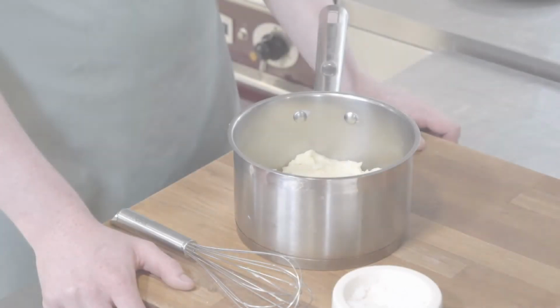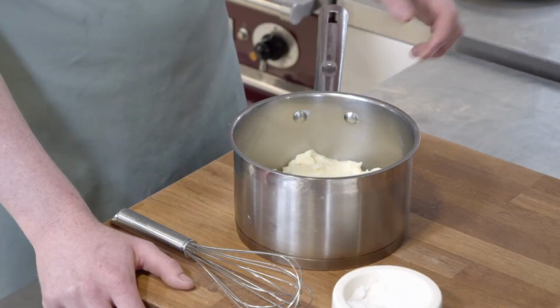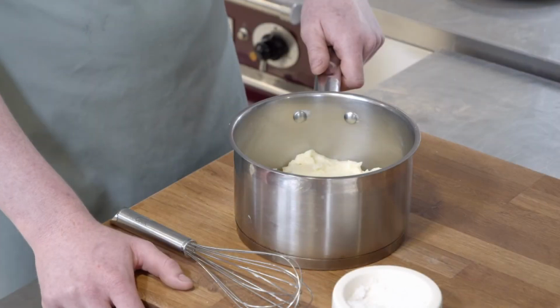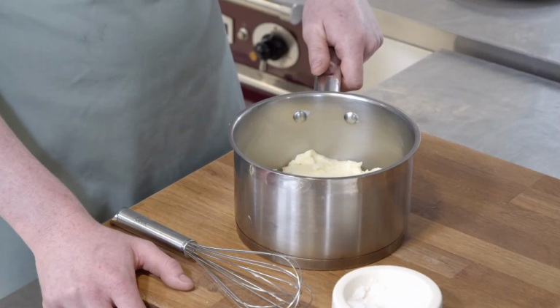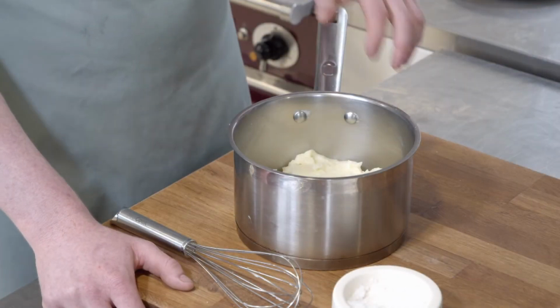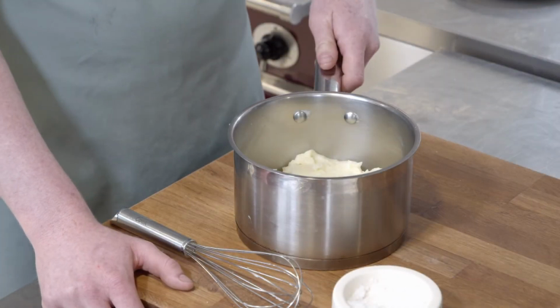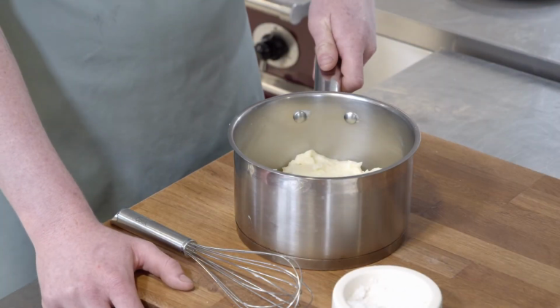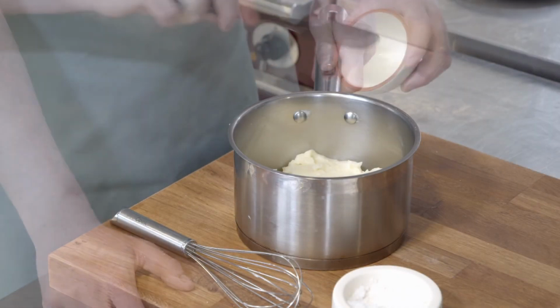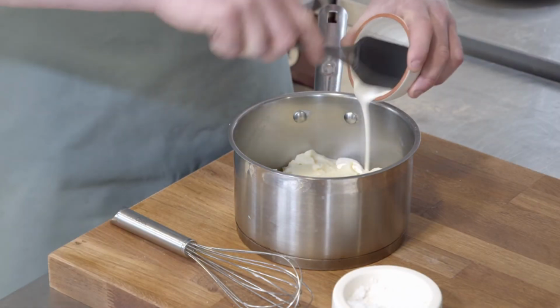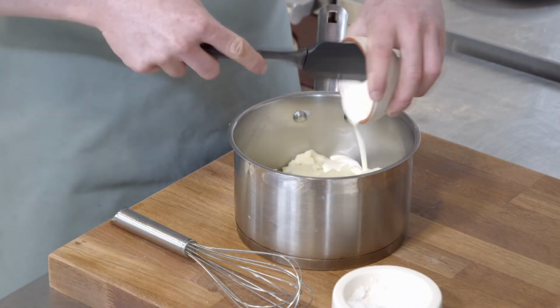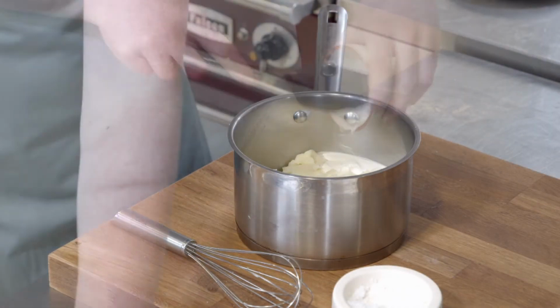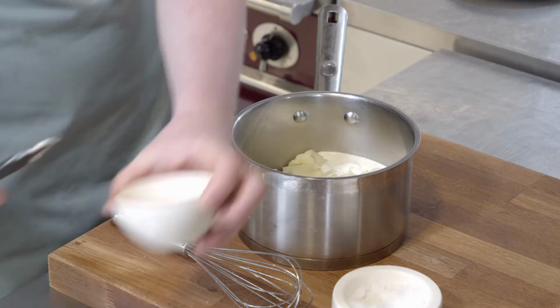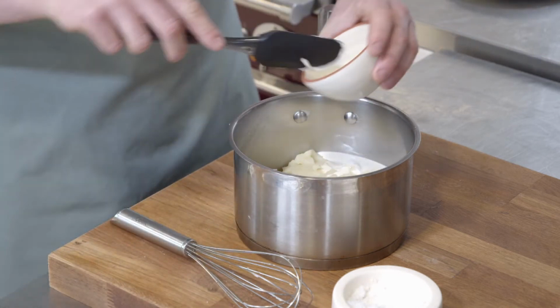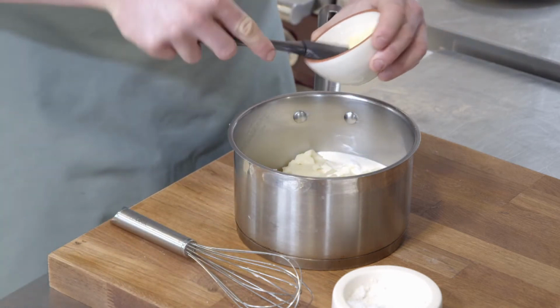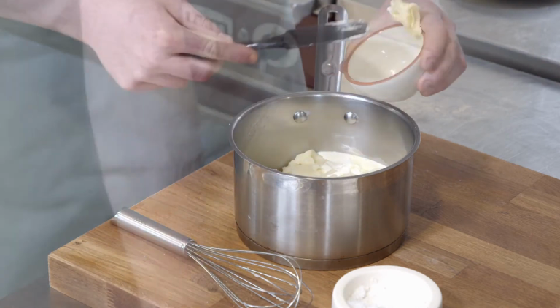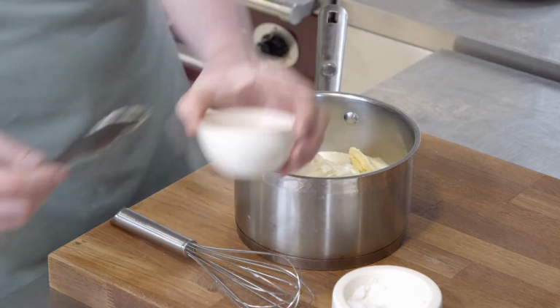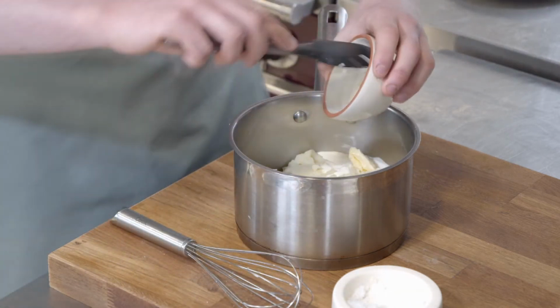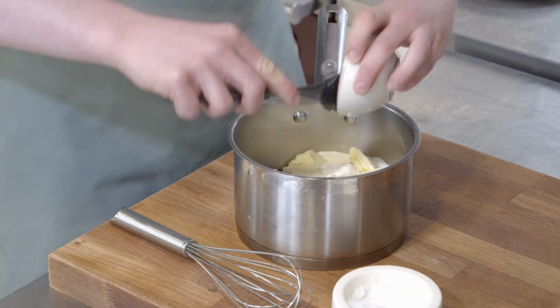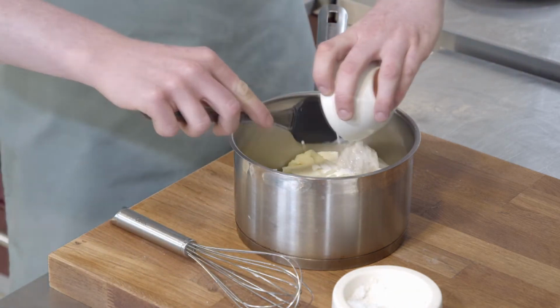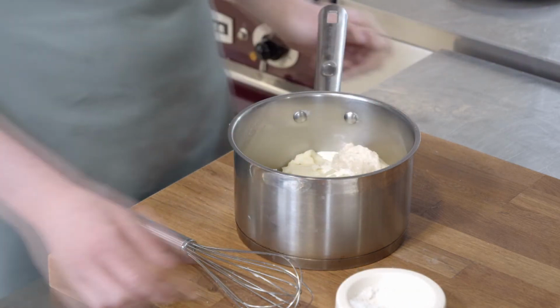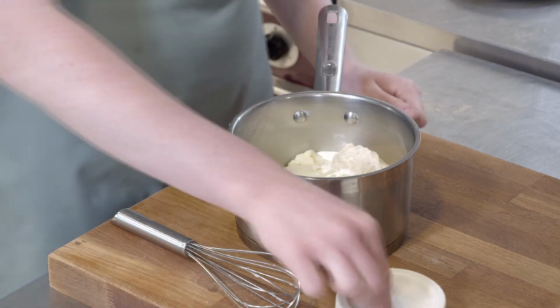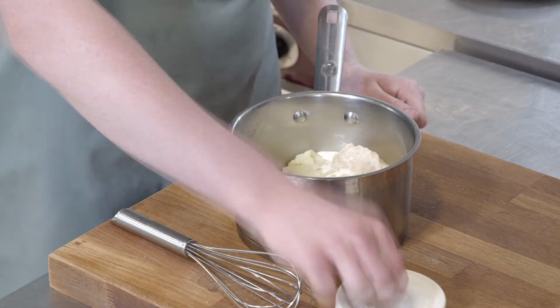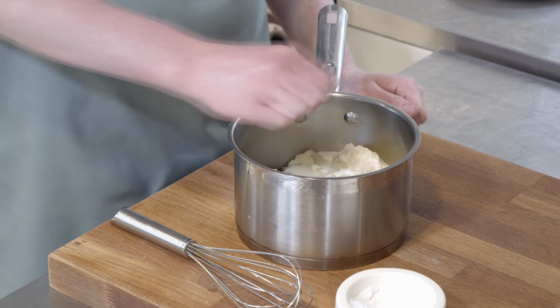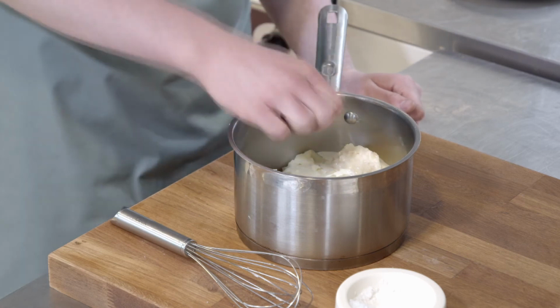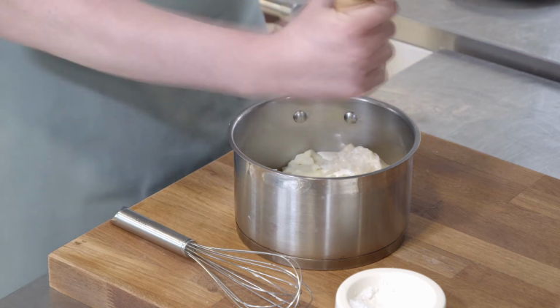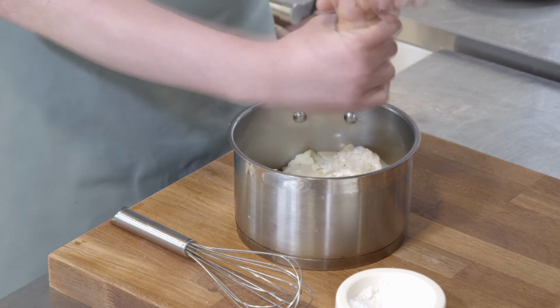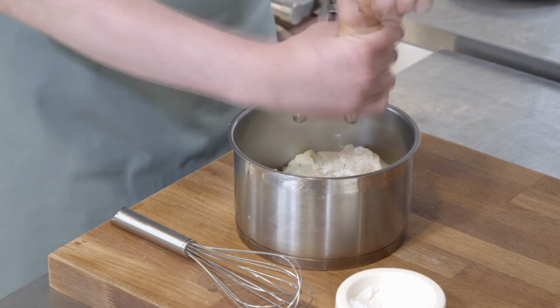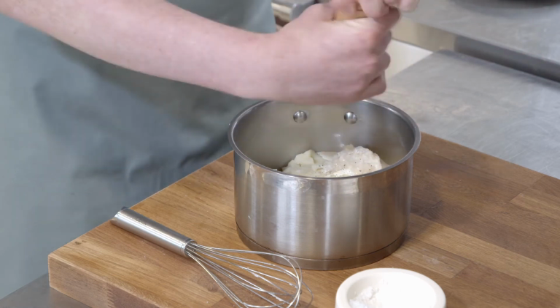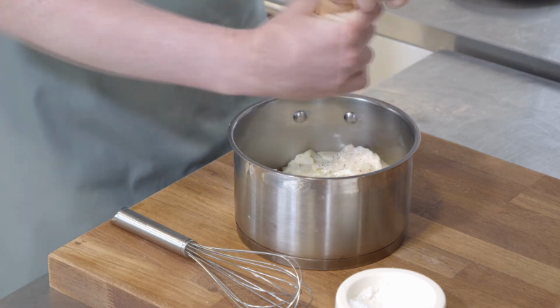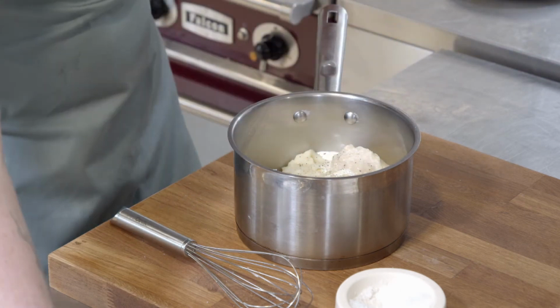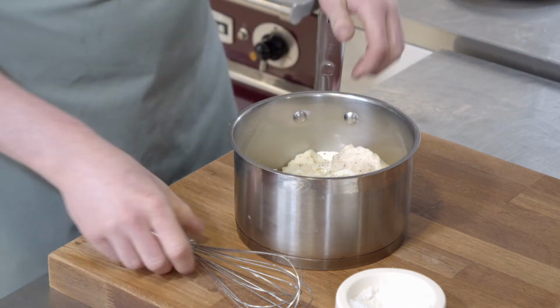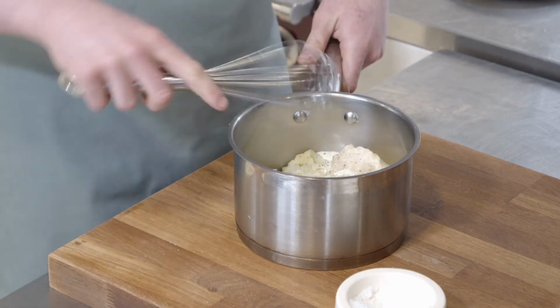We've now boiled the potatoes and given them a good mash. We're going to add our cream, a little bit of butter, some horseradish sauce, give that a good season, and then we can whisk it all up together.